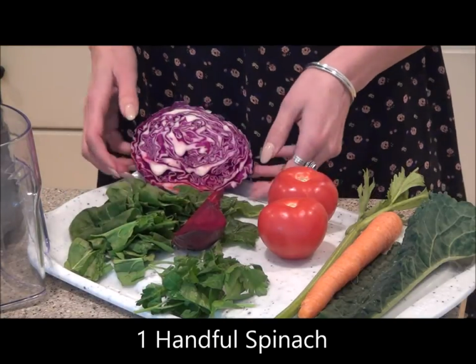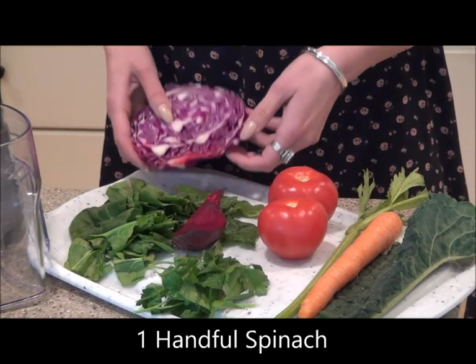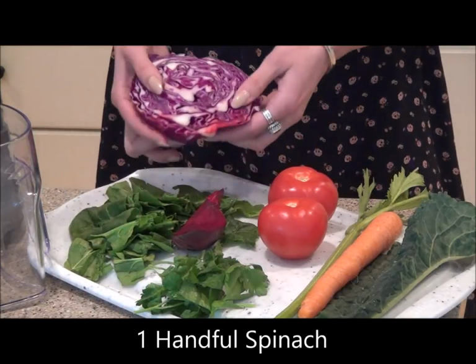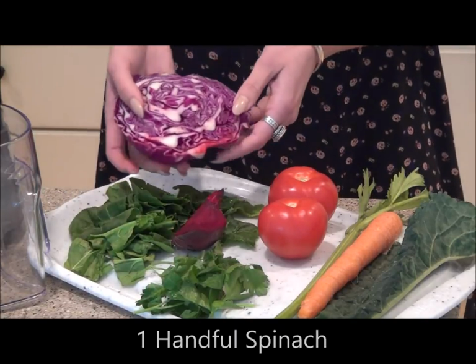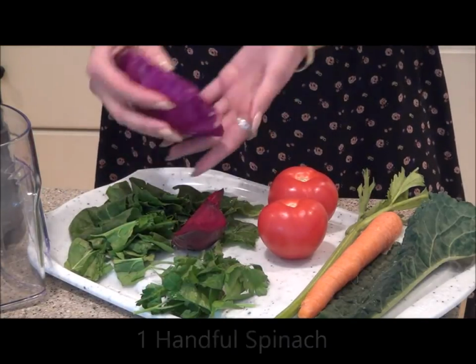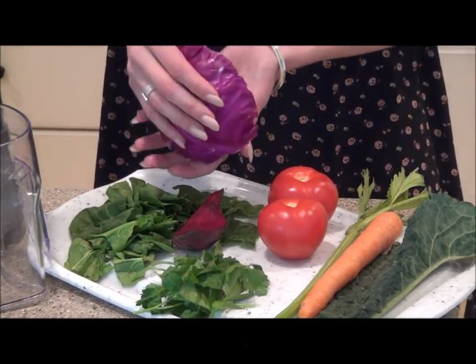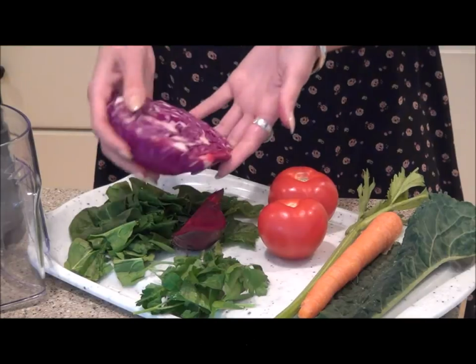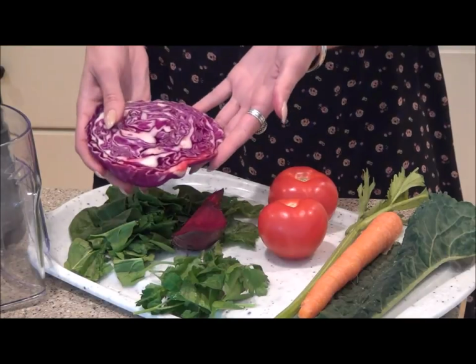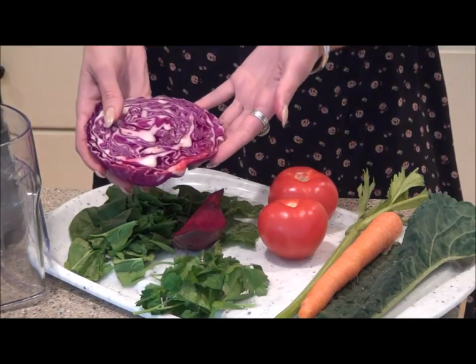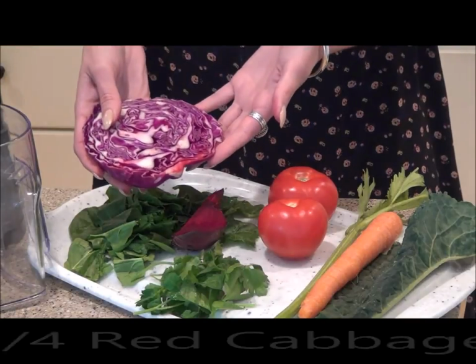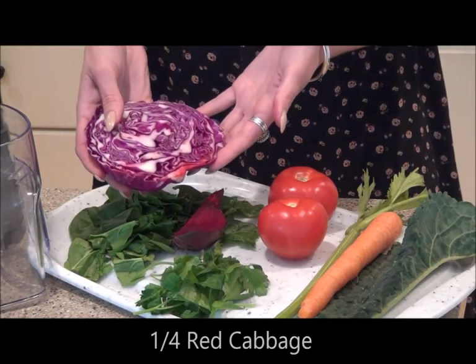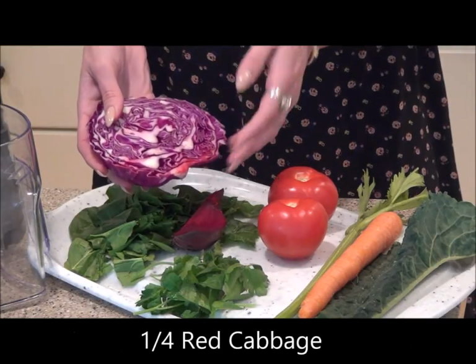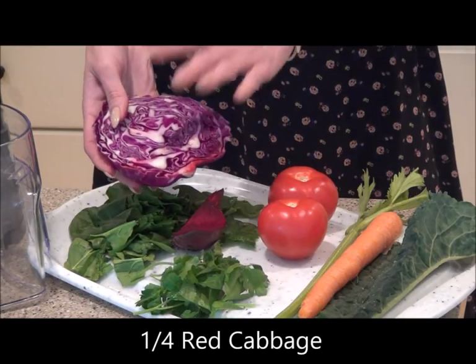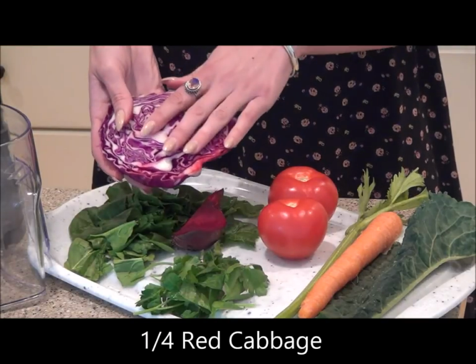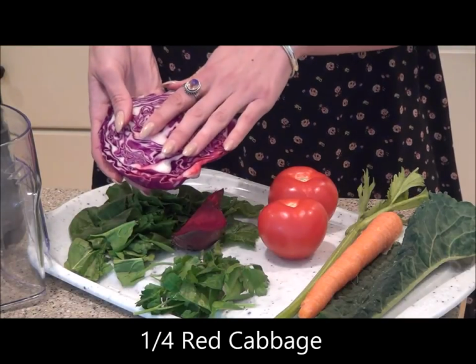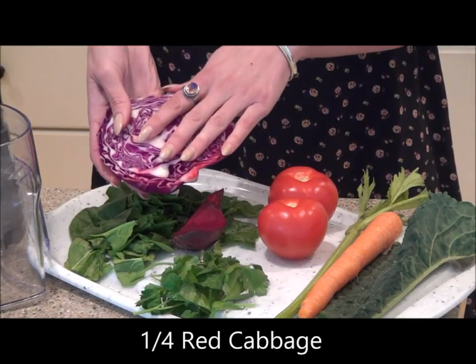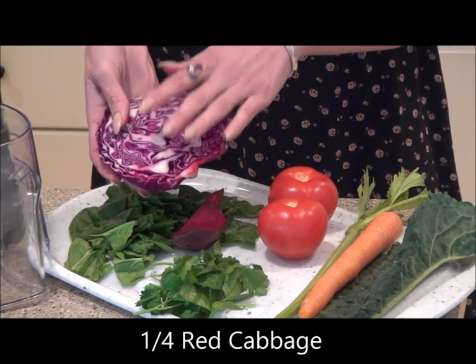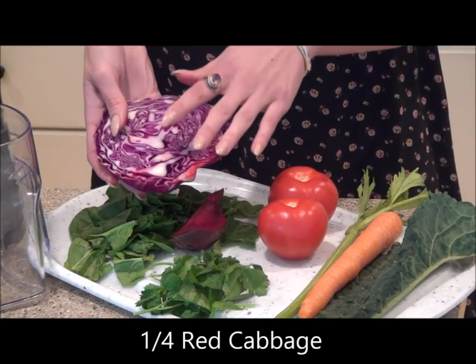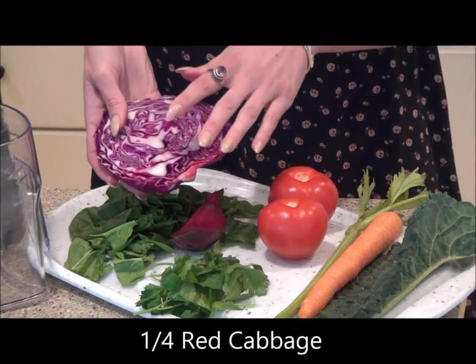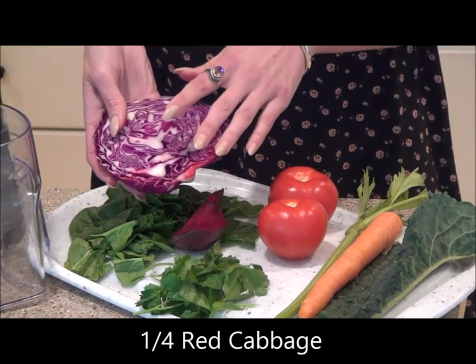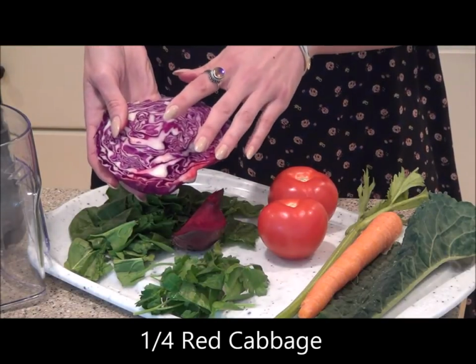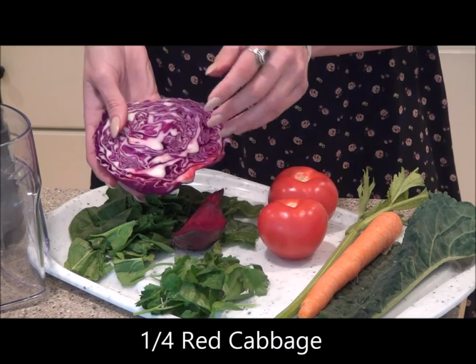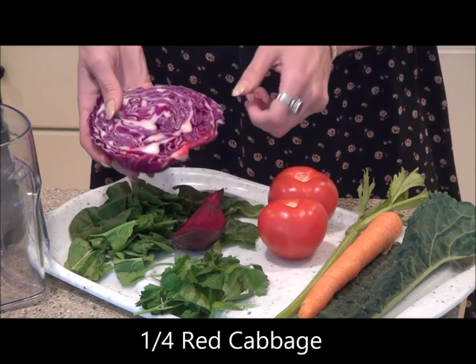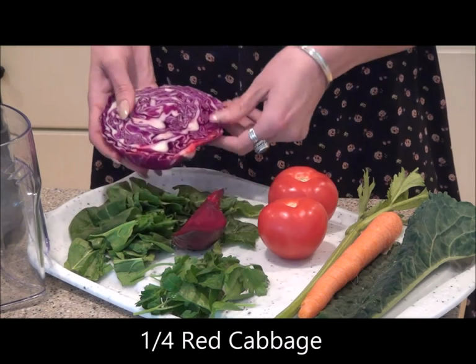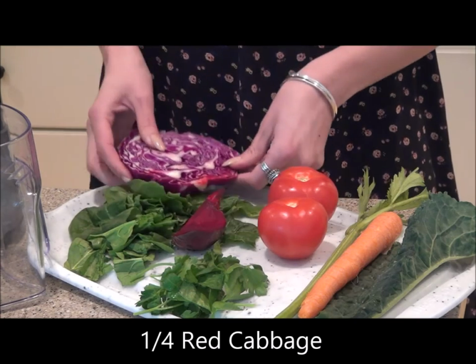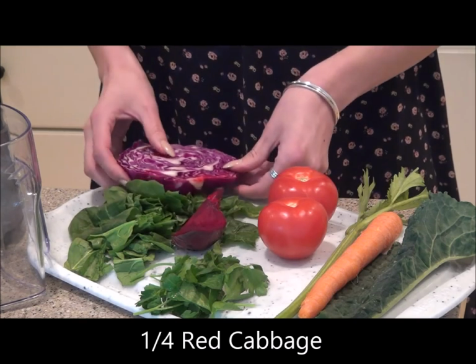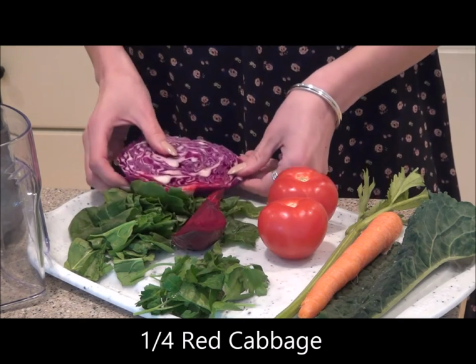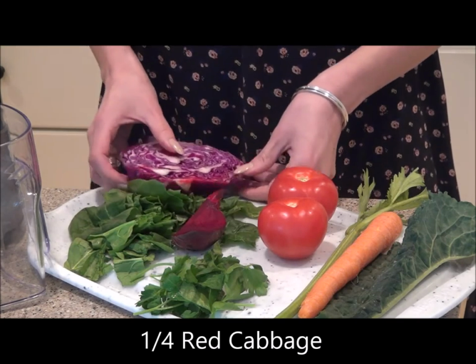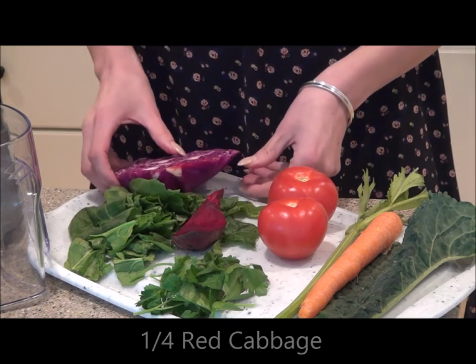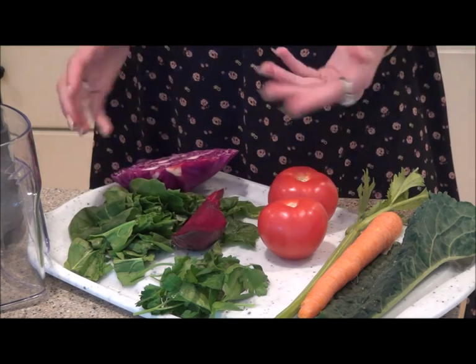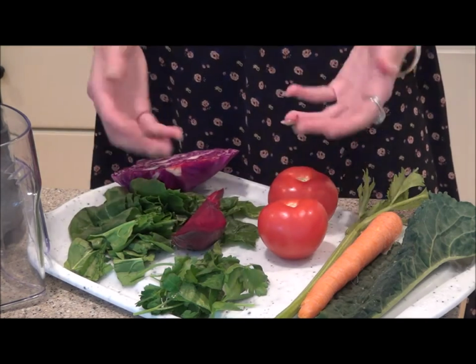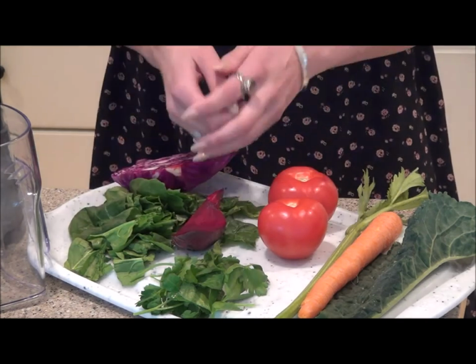And last but not least, this is a quarter of a red cabbage, loaded with antioxidants and other nutrients to help you look and feel your best. So let's go ahead and get started.